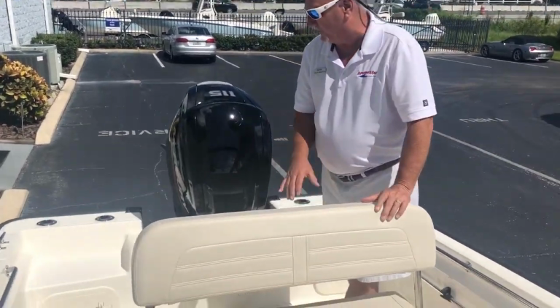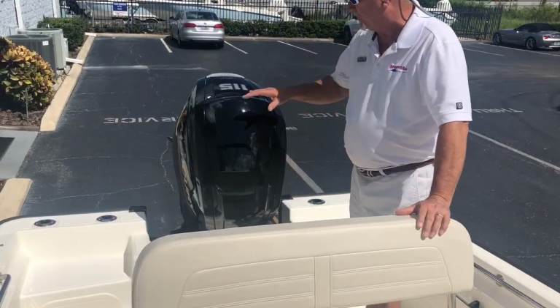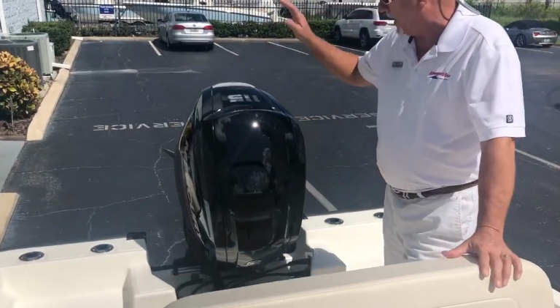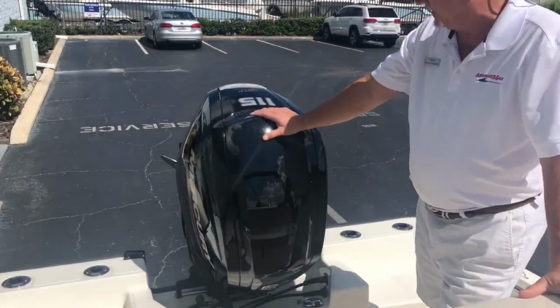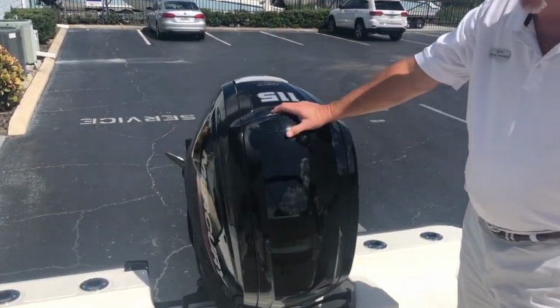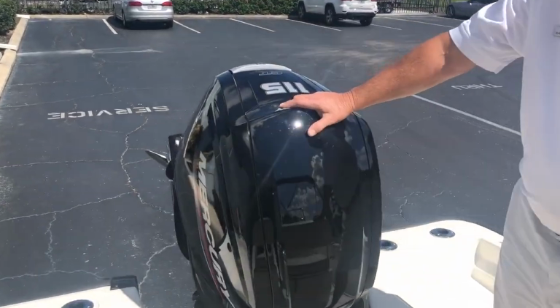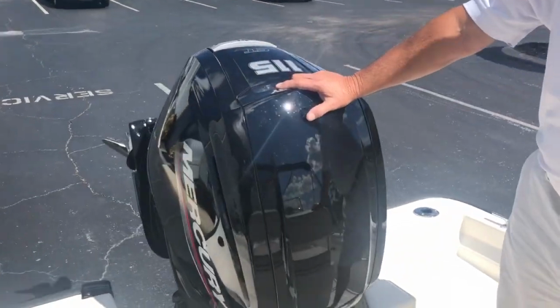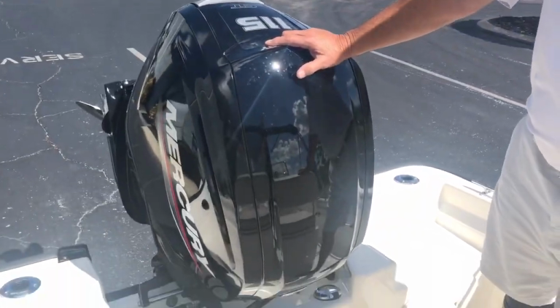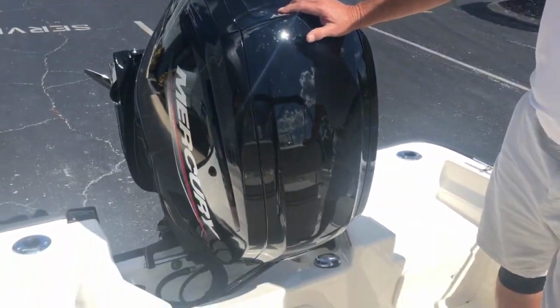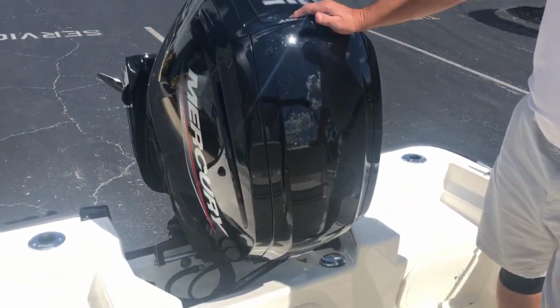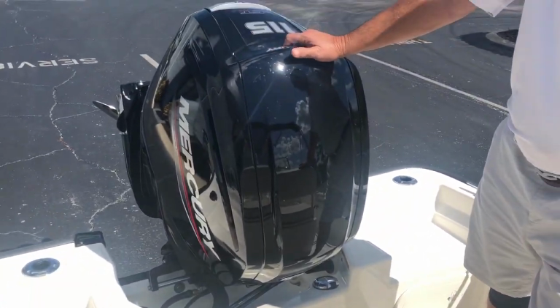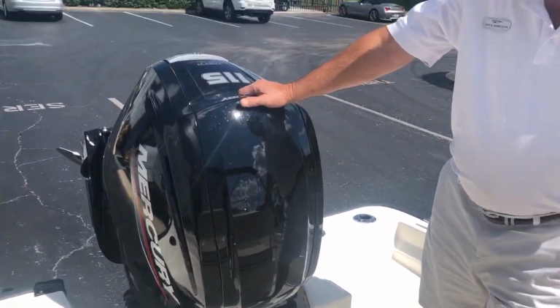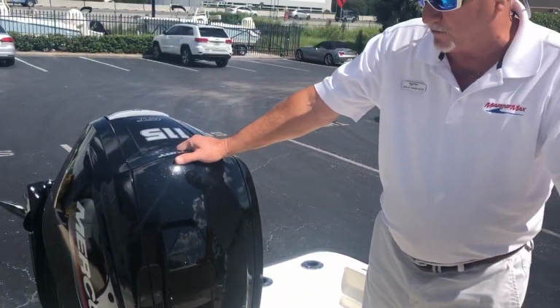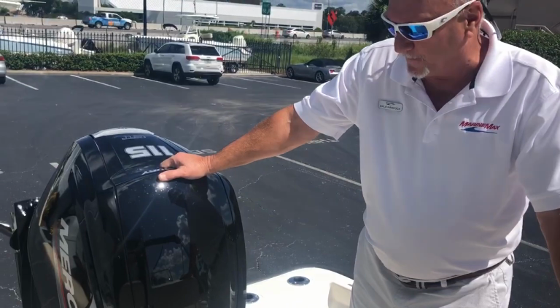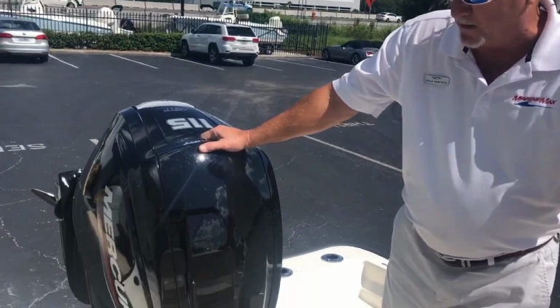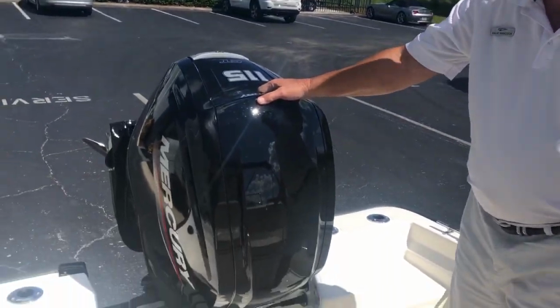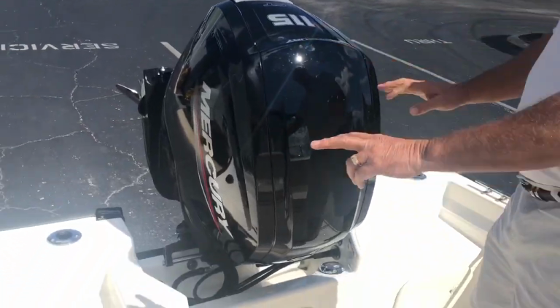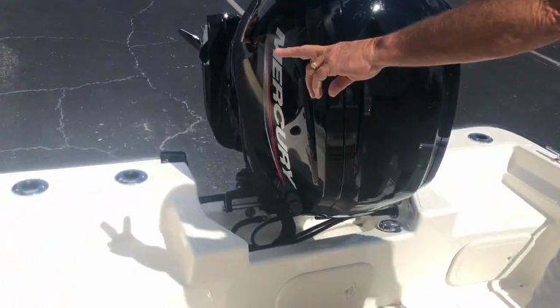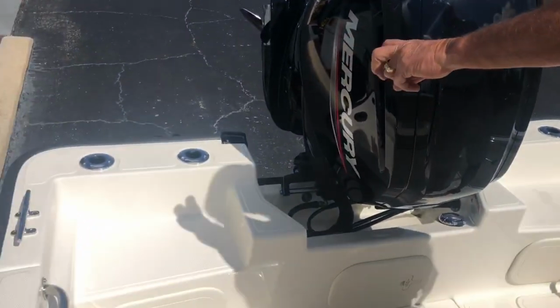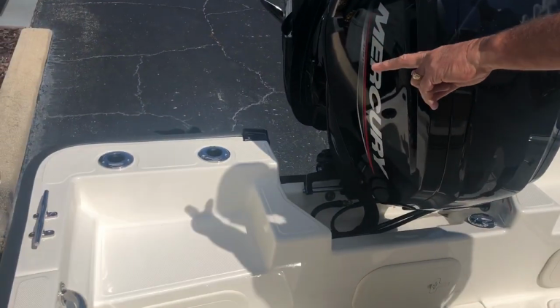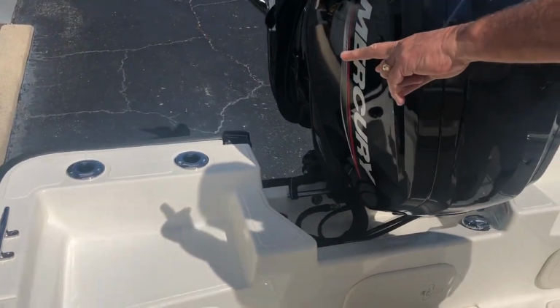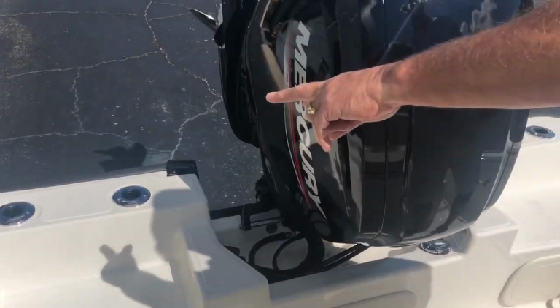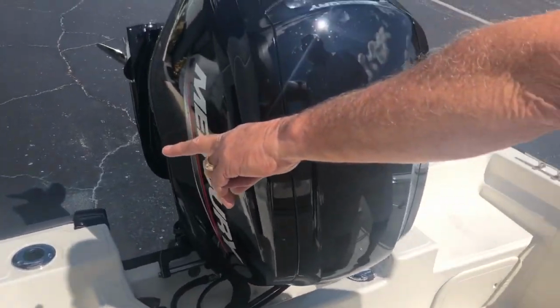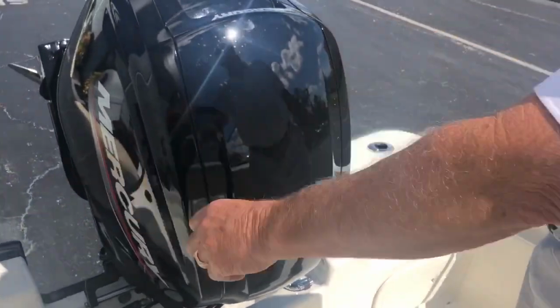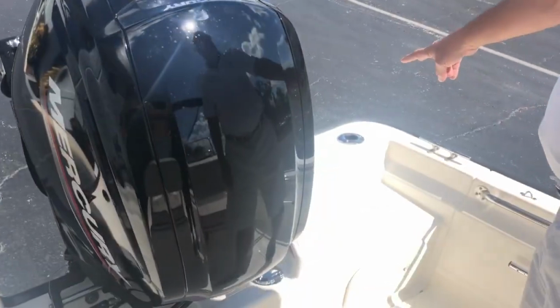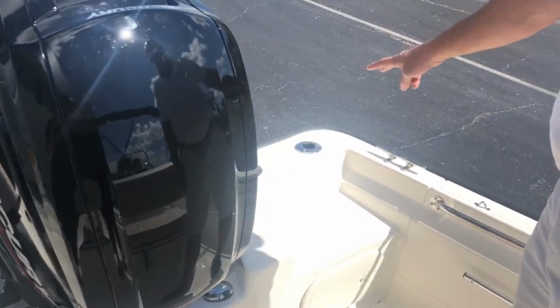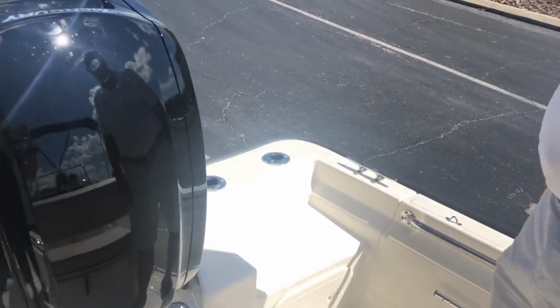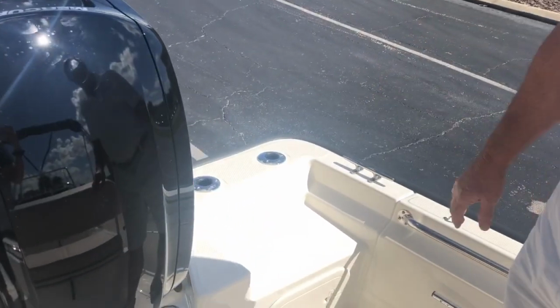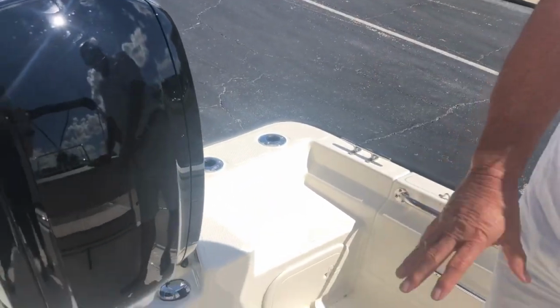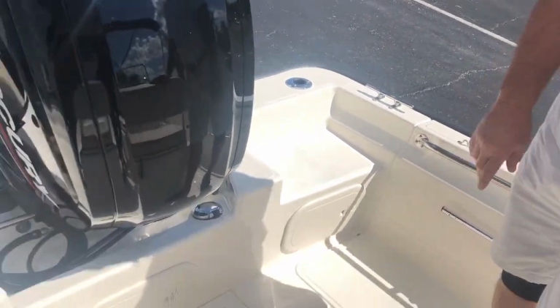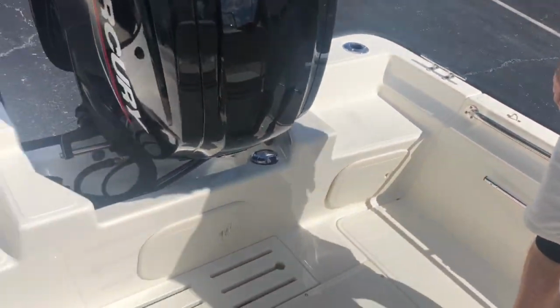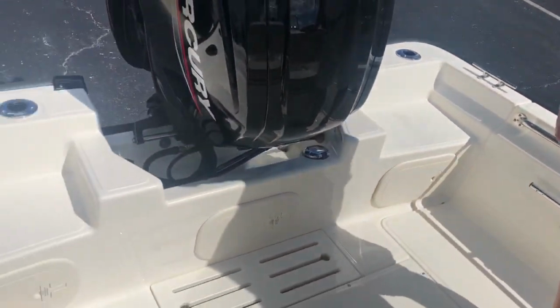Starting in the back, this boat is equipped with a 115 horsepower Command Thrust Mercury motor. As you'll see on both sides, you have two rod holders here and two here. This boat does come with a built-in gas tank.